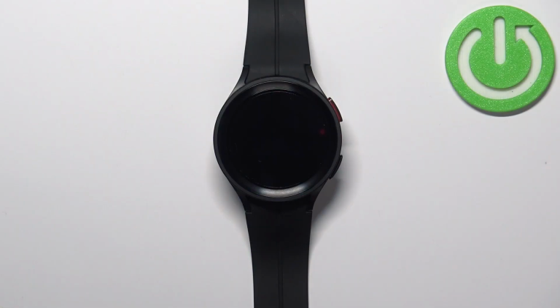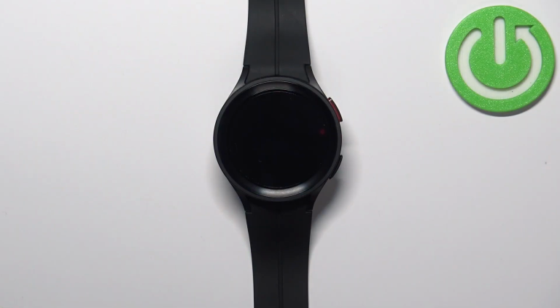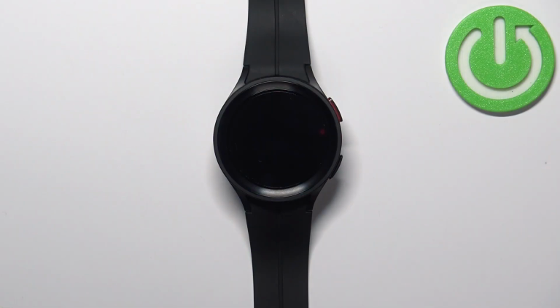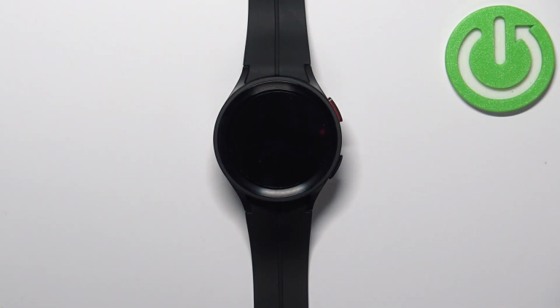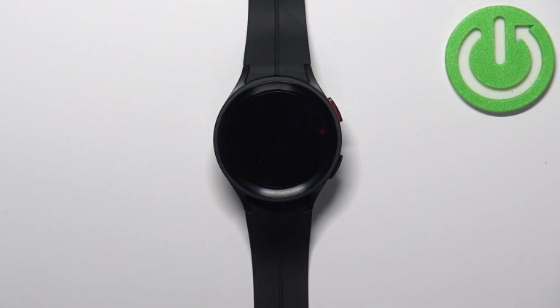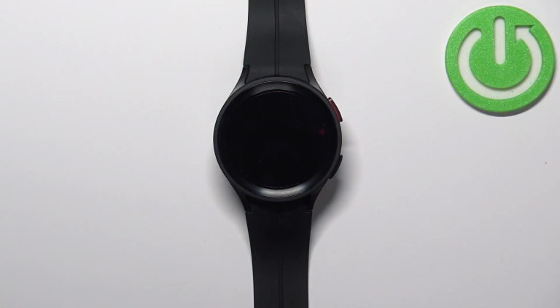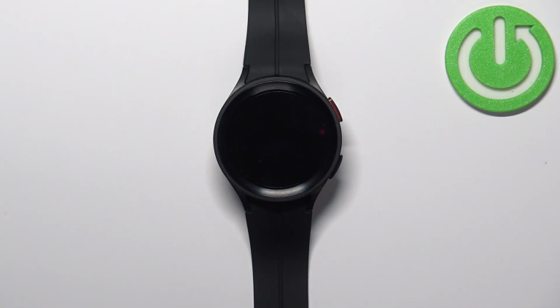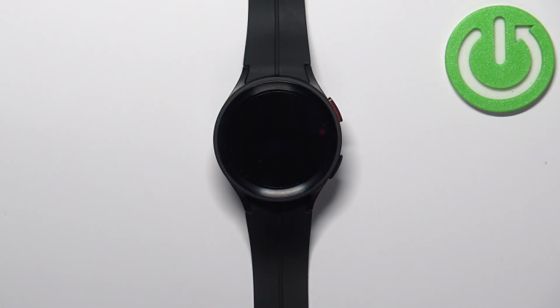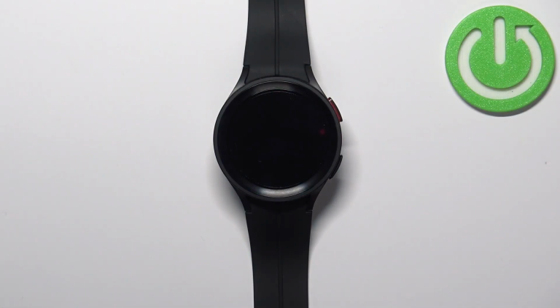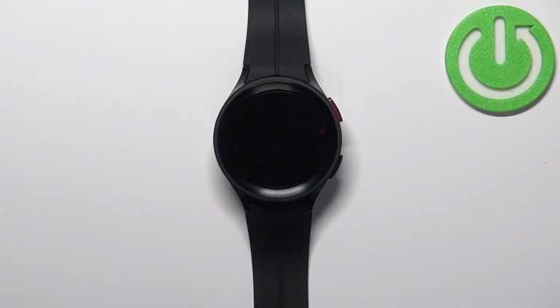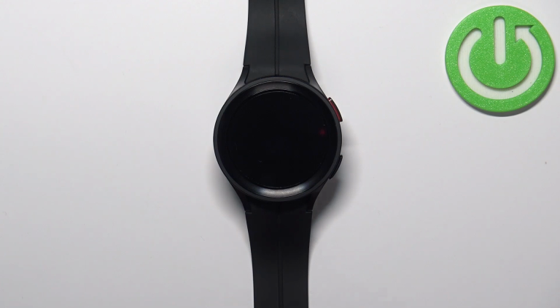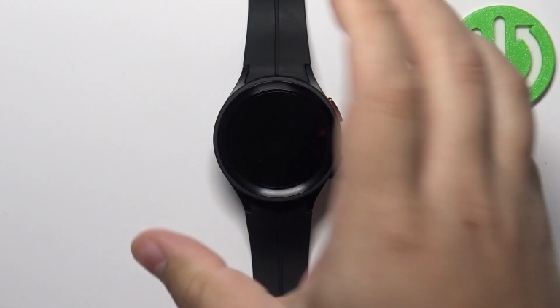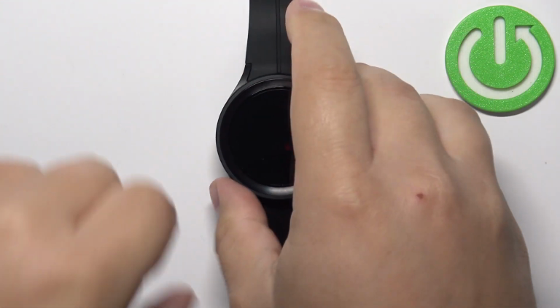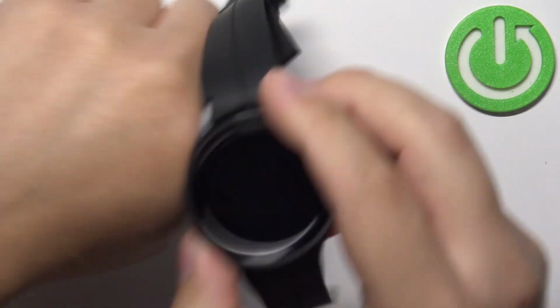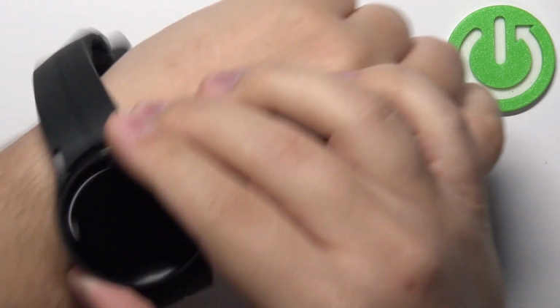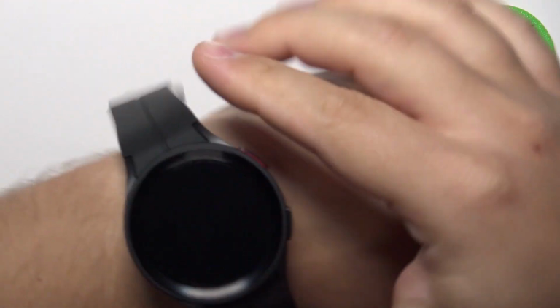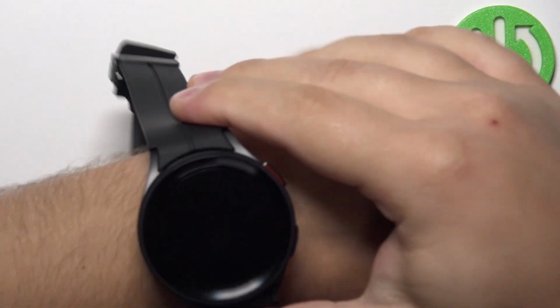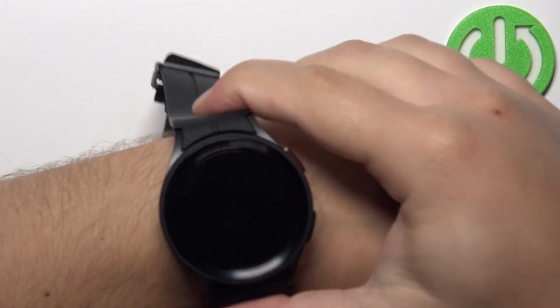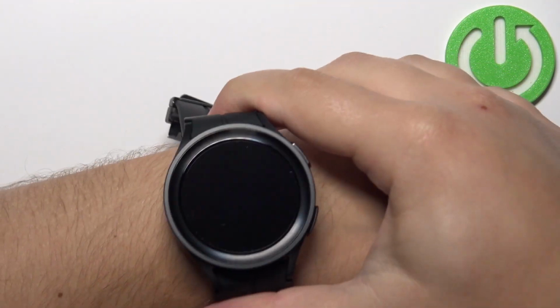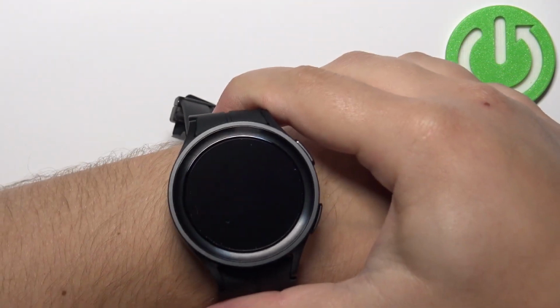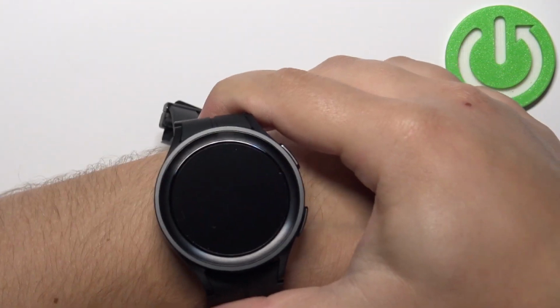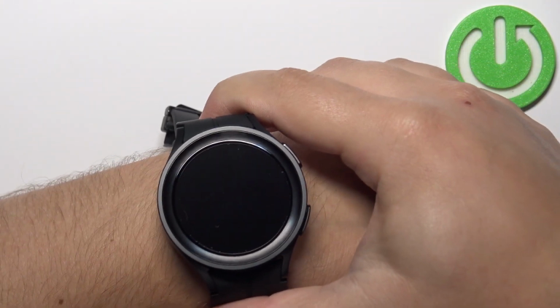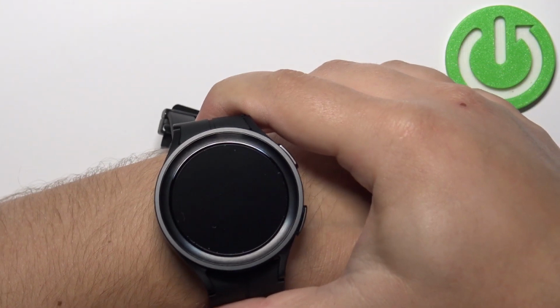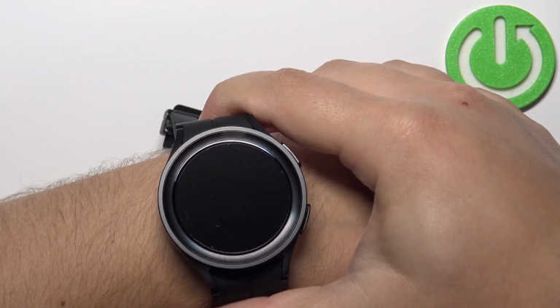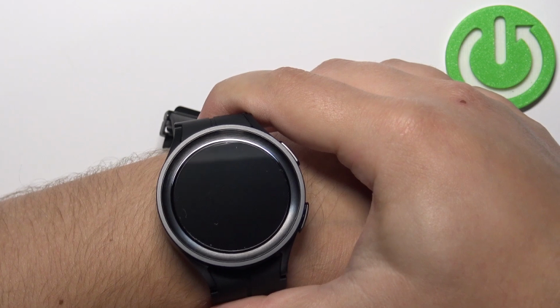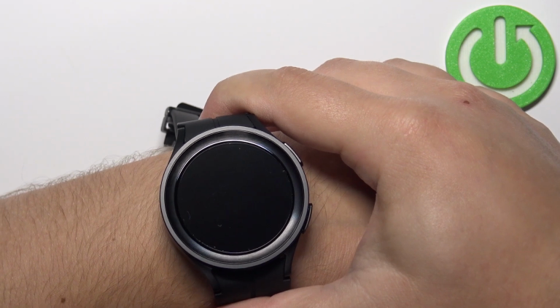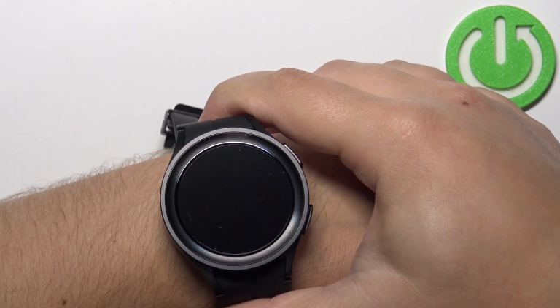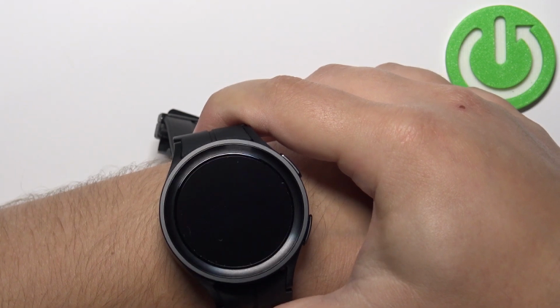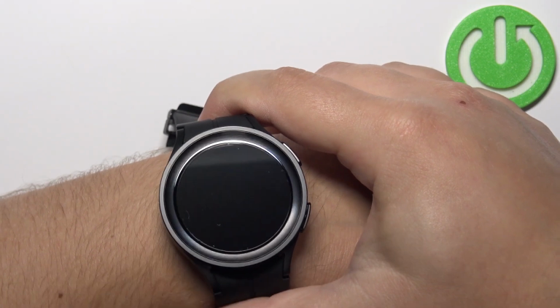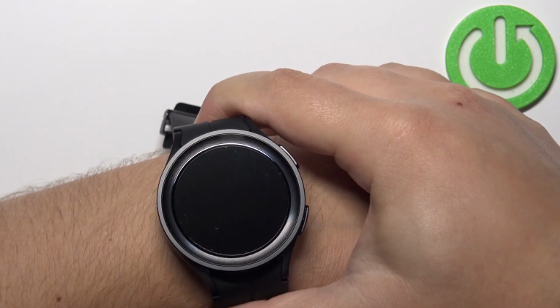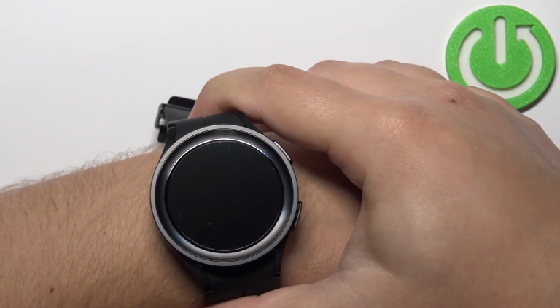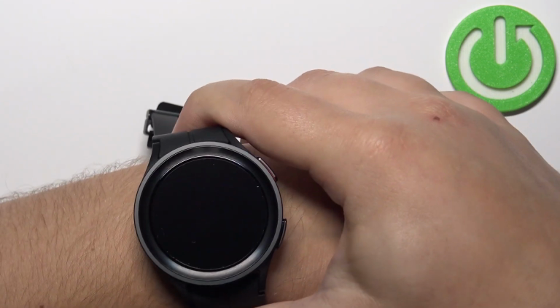Before we start, if you want to get the most accurate results, make sure to put your watch on your wrist, secure it tightly so it doesn't move around, and while you're measuring the blood oxygen levels, try not to move too much.